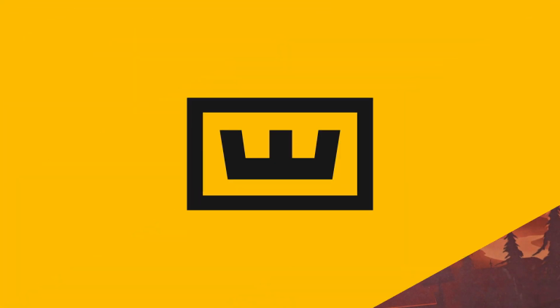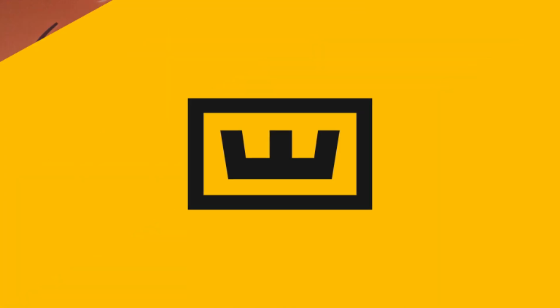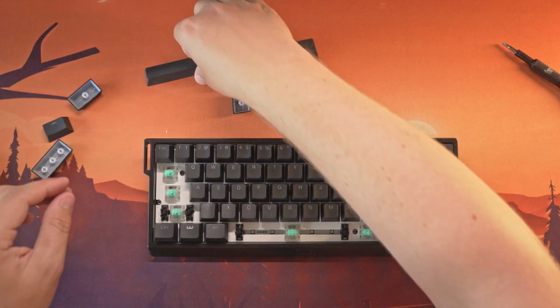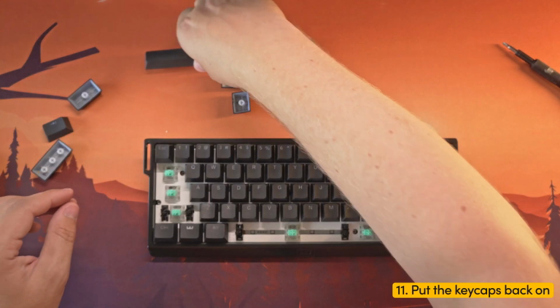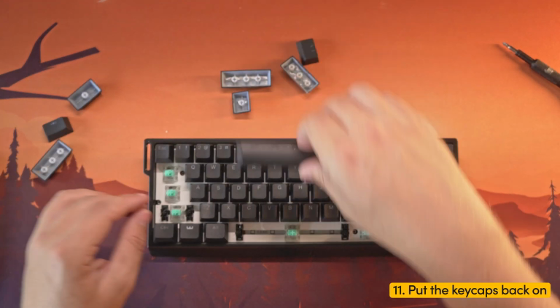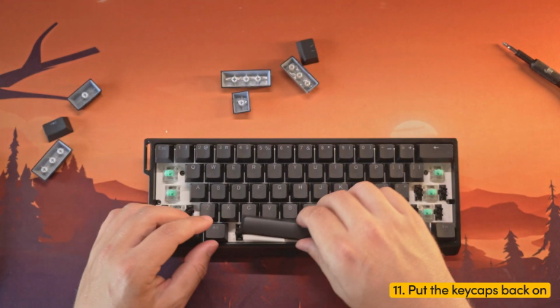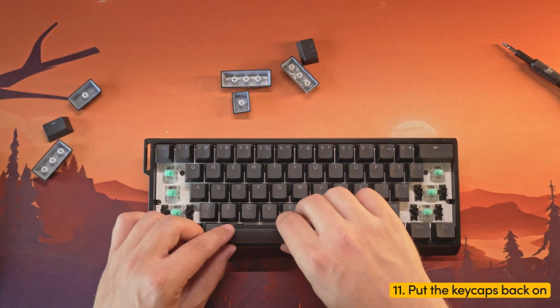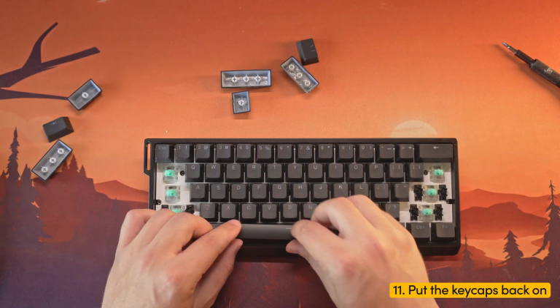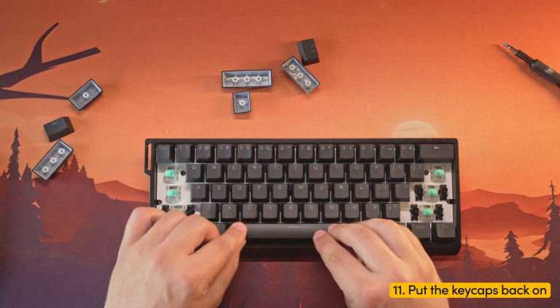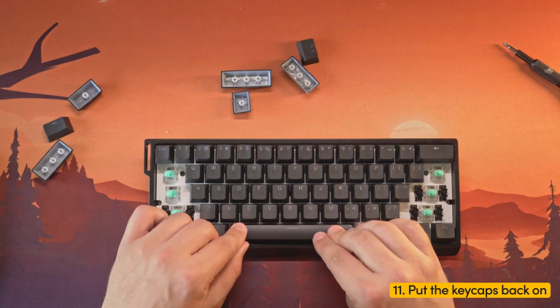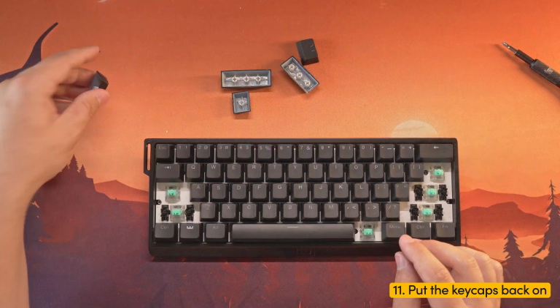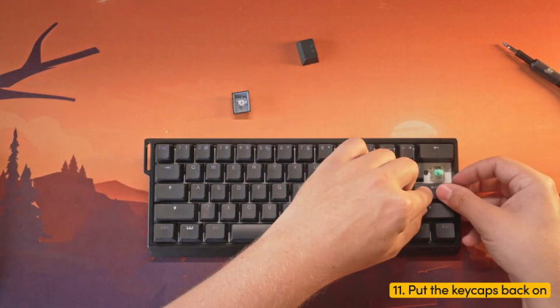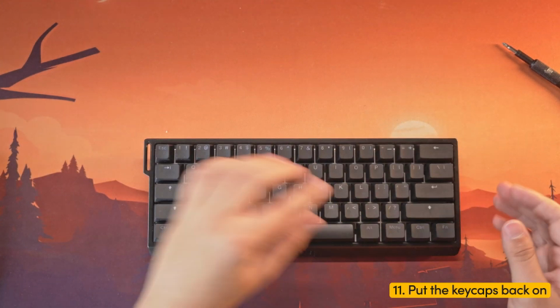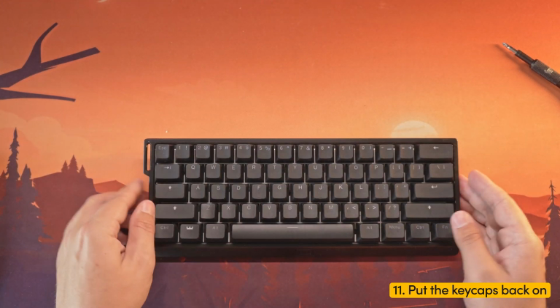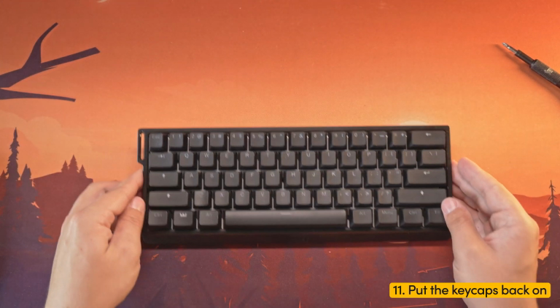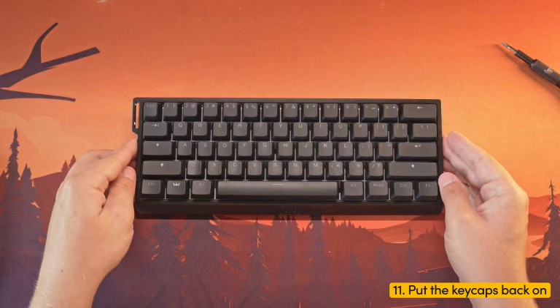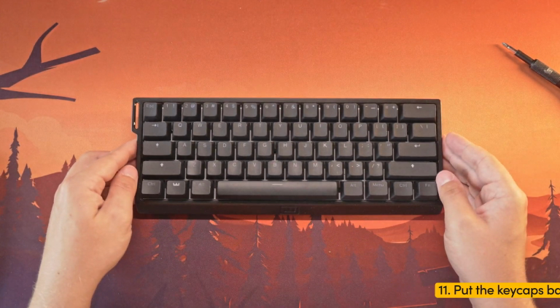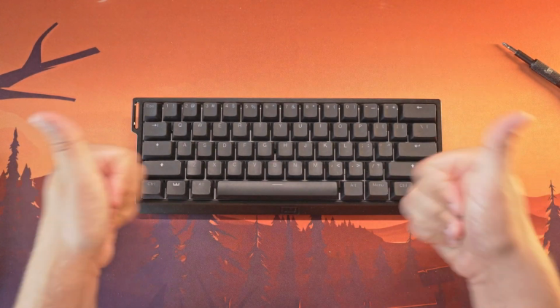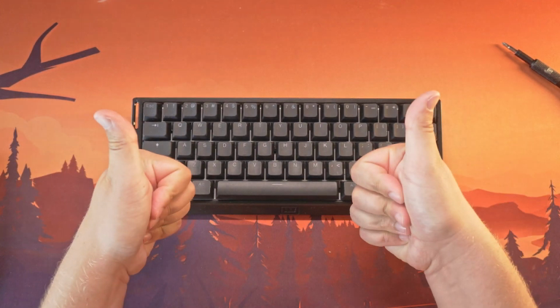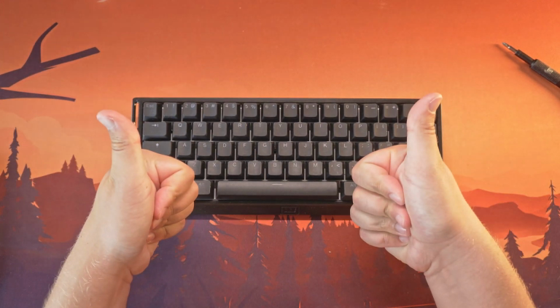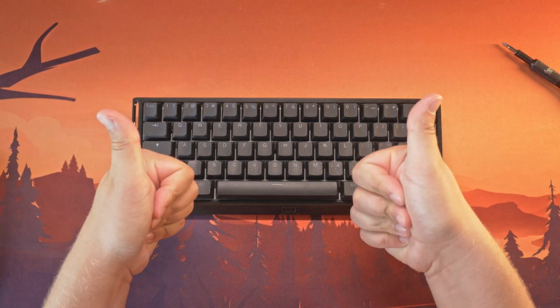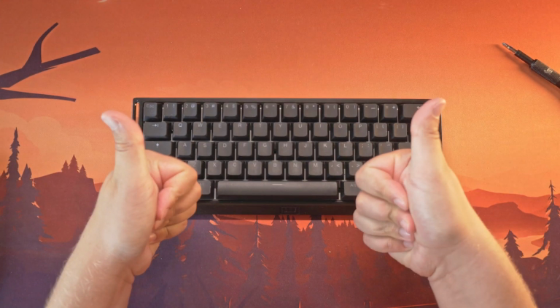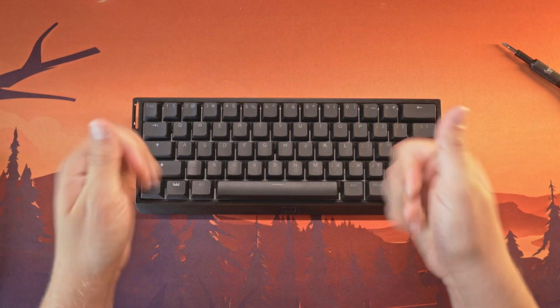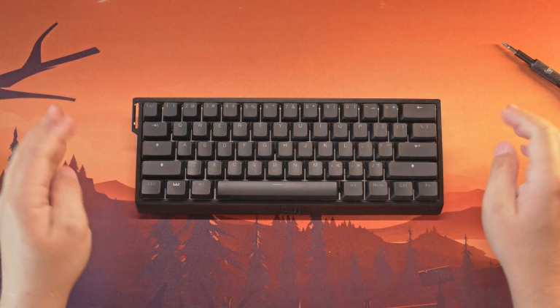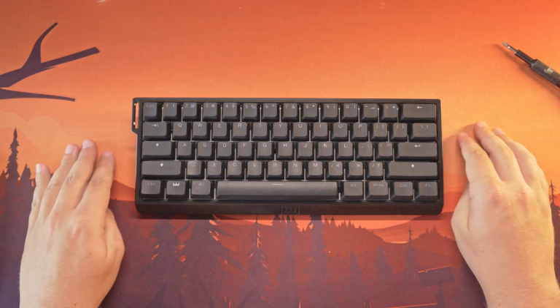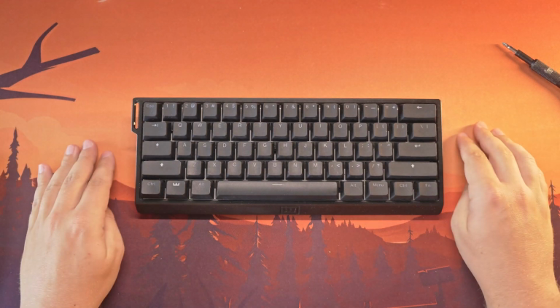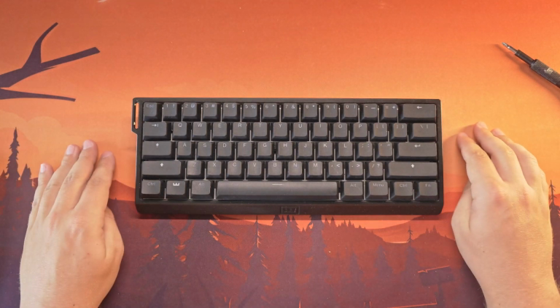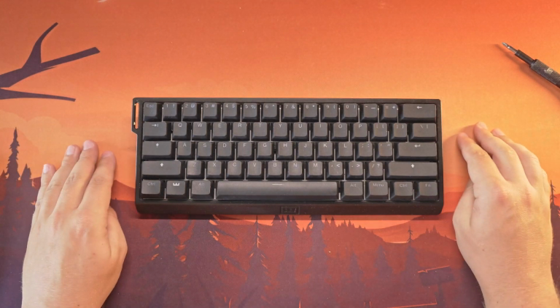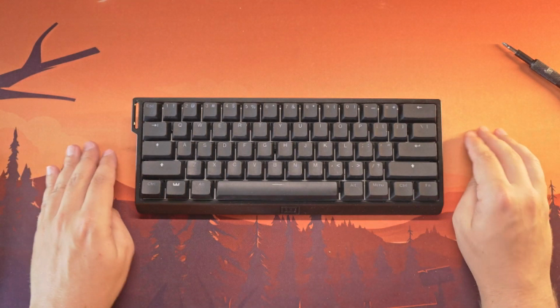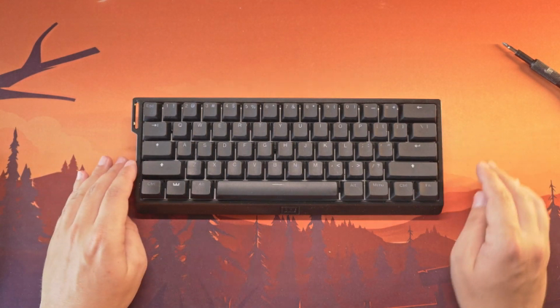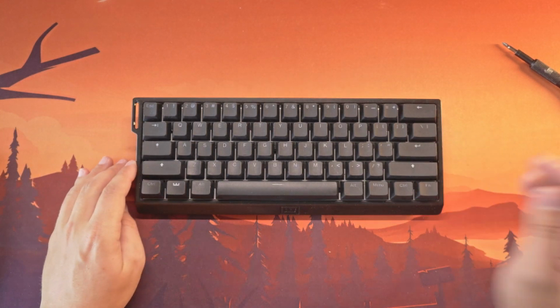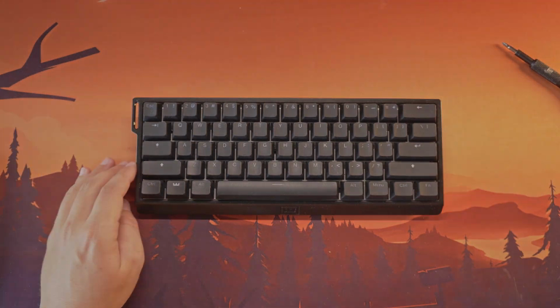Step 11: Put the keycaps back onto the switches. And that's pretty much it — you've successfully completed the whole process. Hopefully everything works perfectly now.